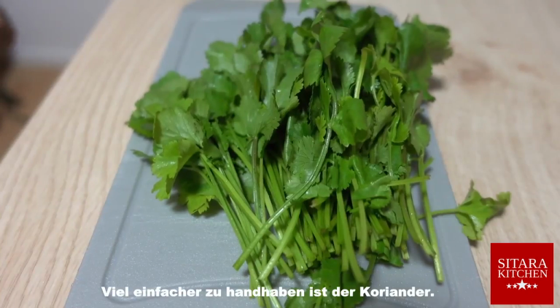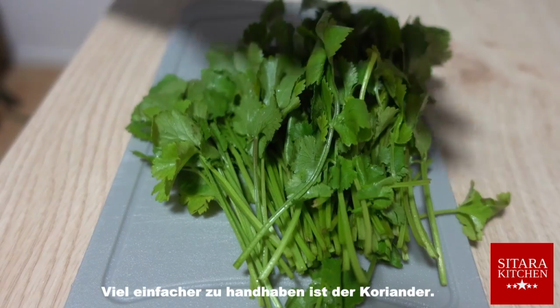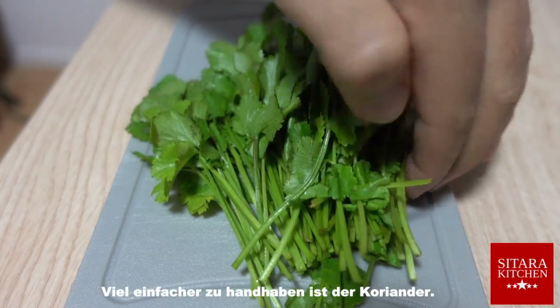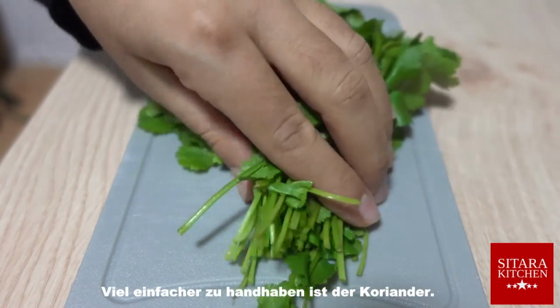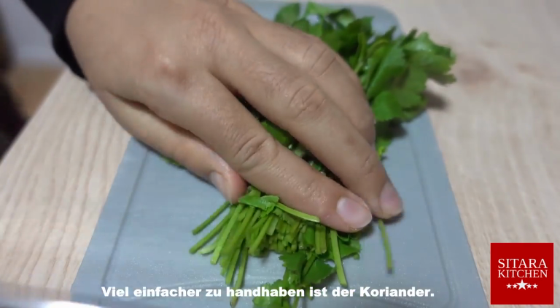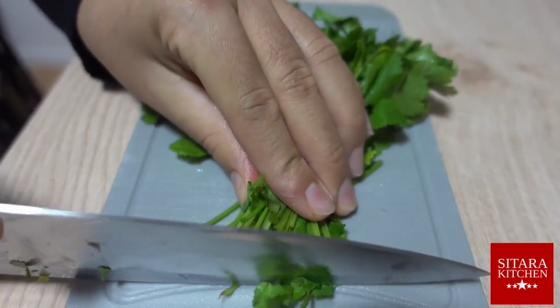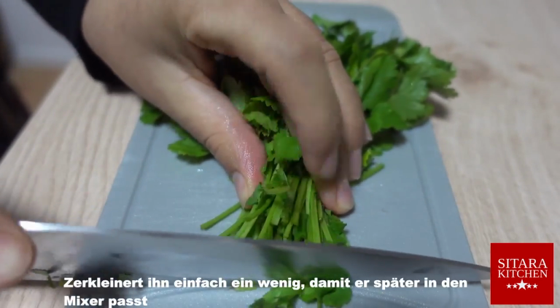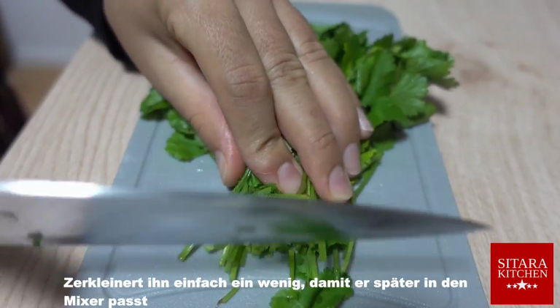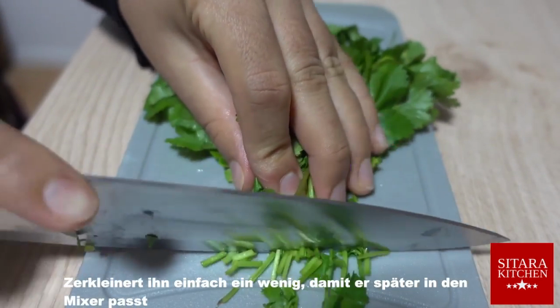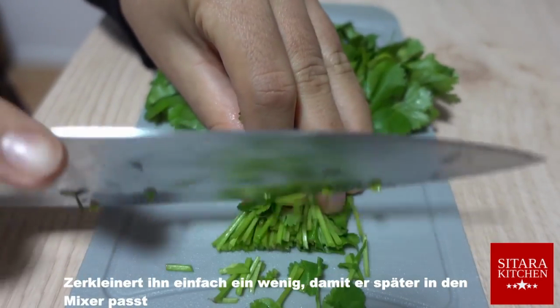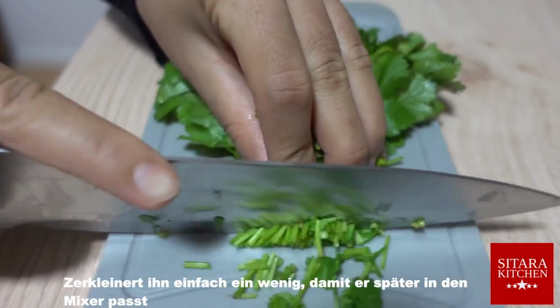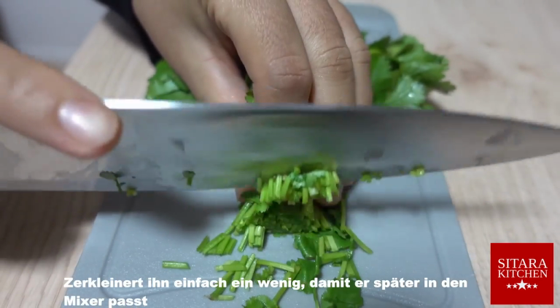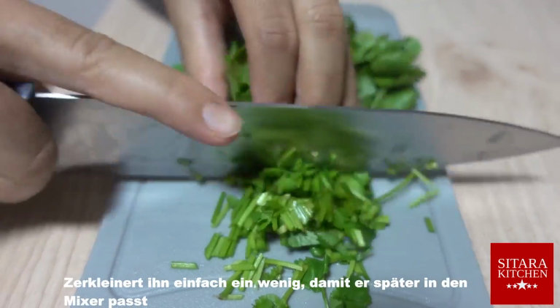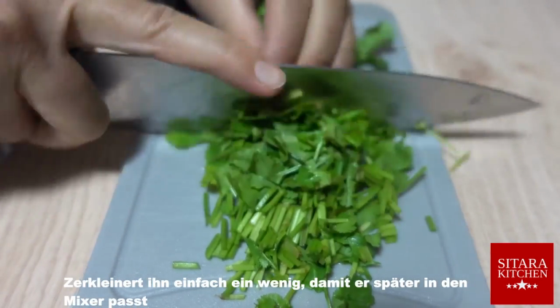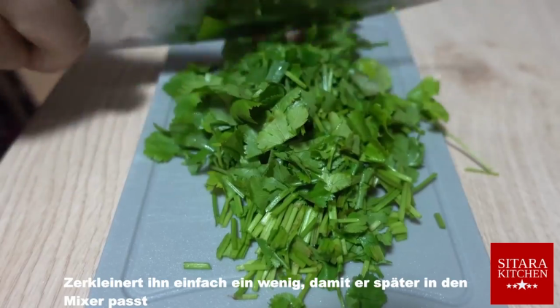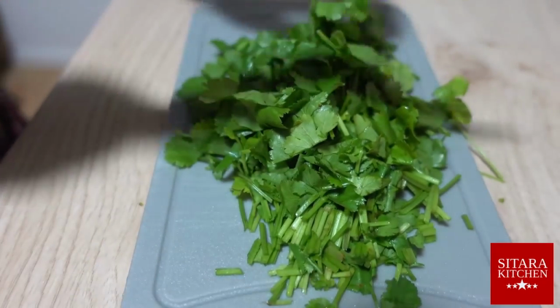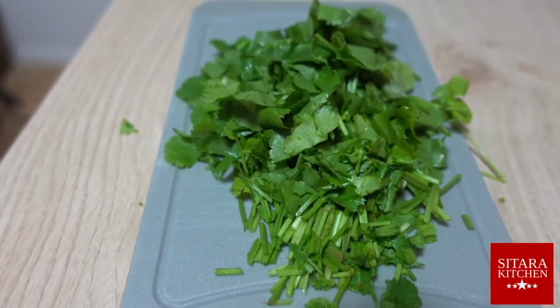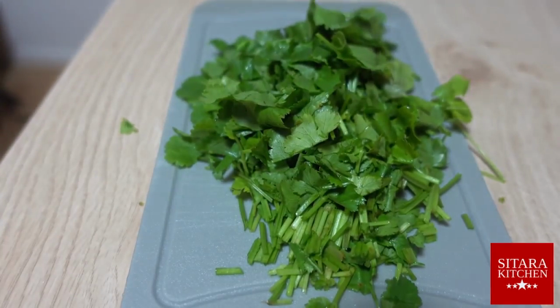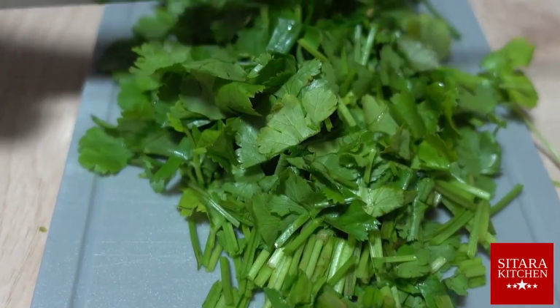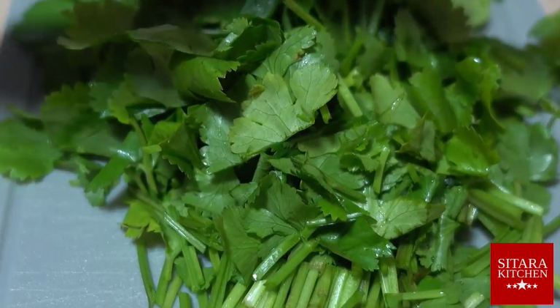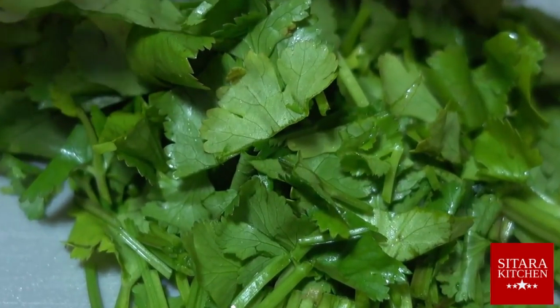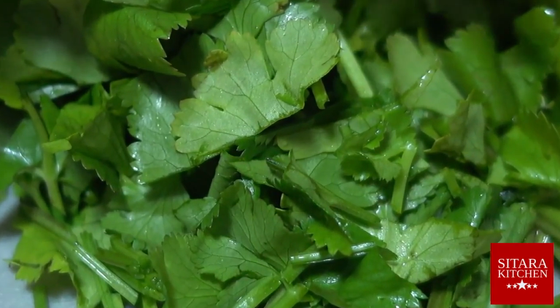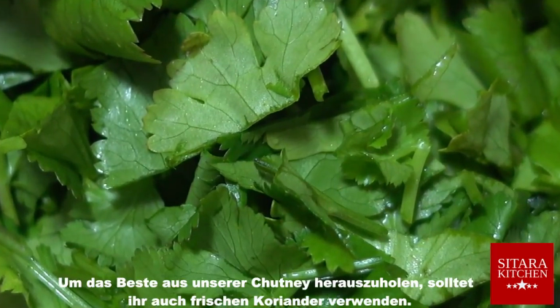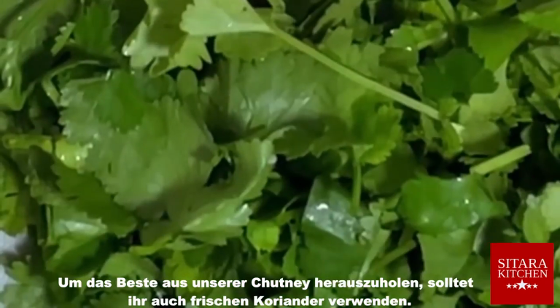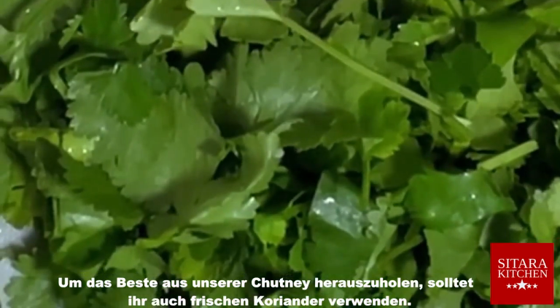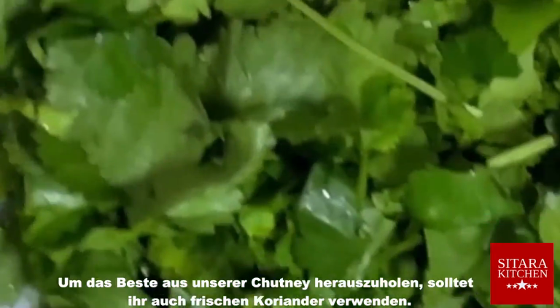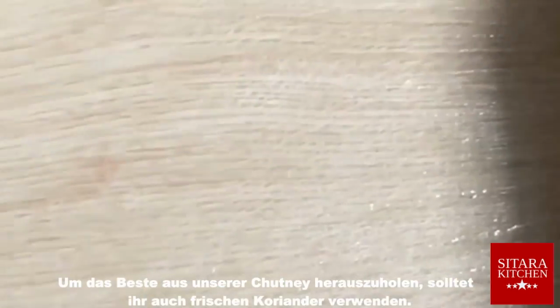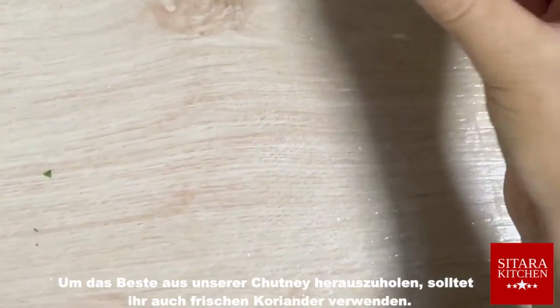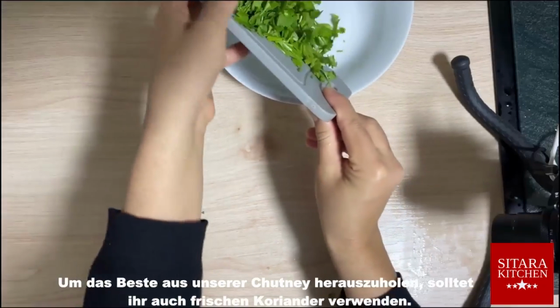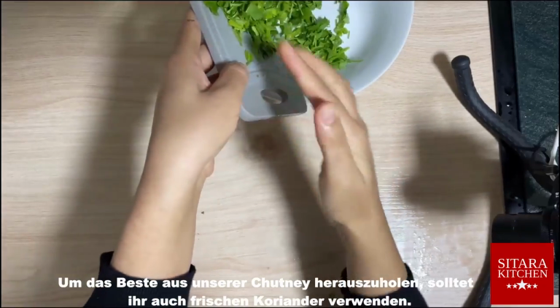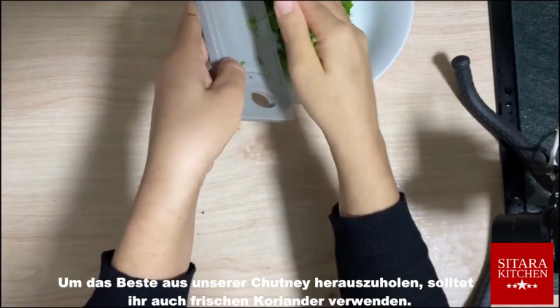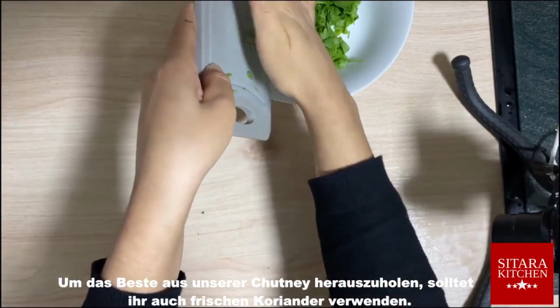Much easier to handle is the coriander. Just cut it a little so that it fits later in the blender. To get the best out of our chutney, make sure to use fresh coriander as well.